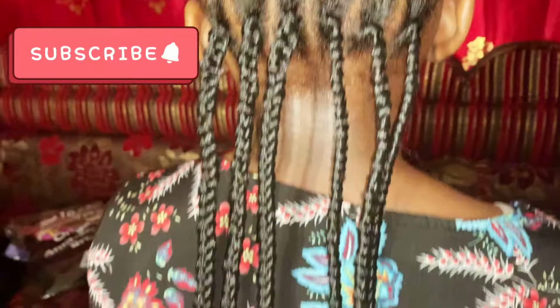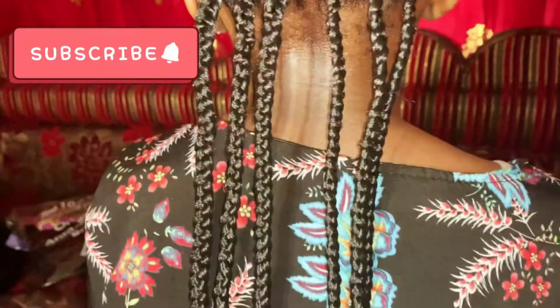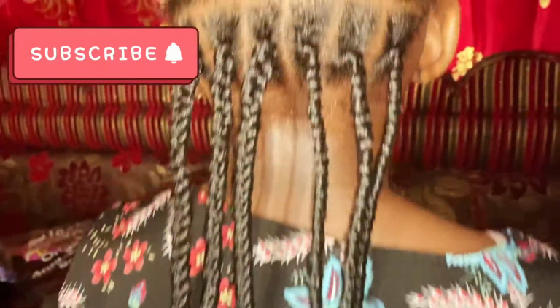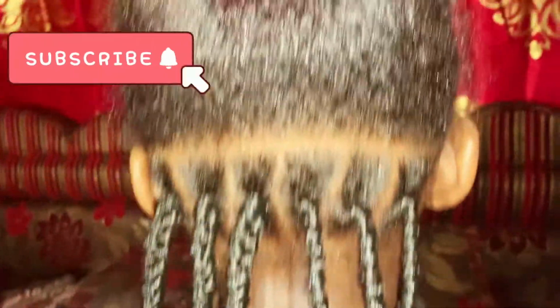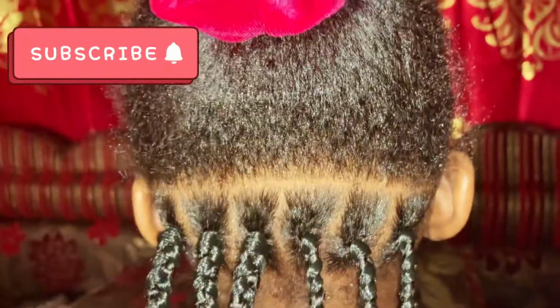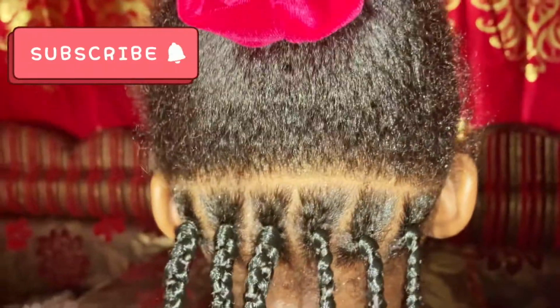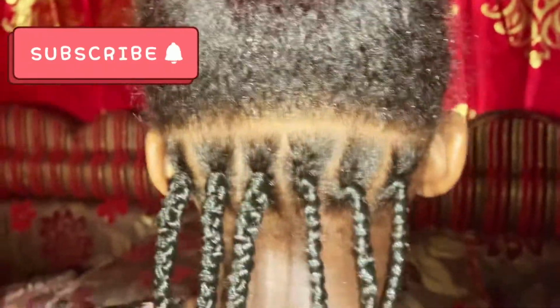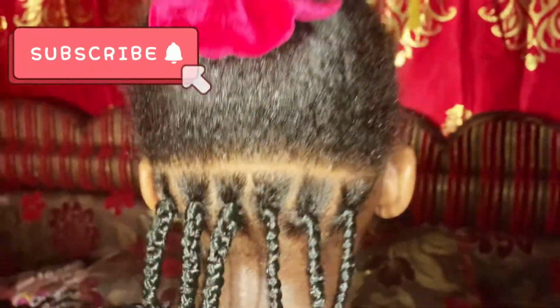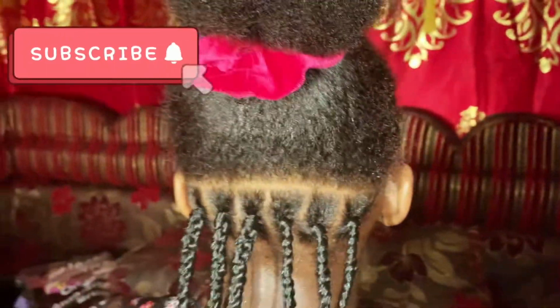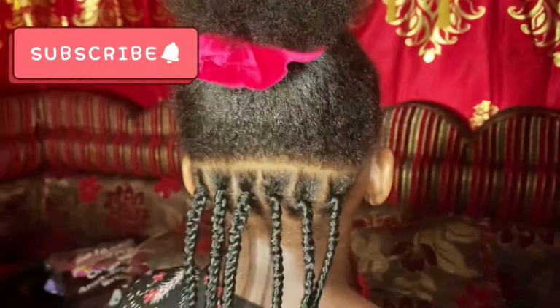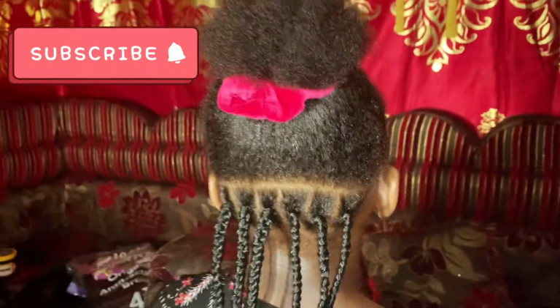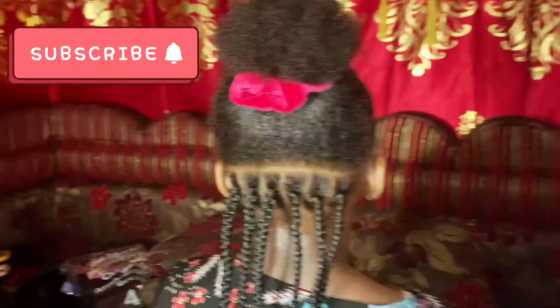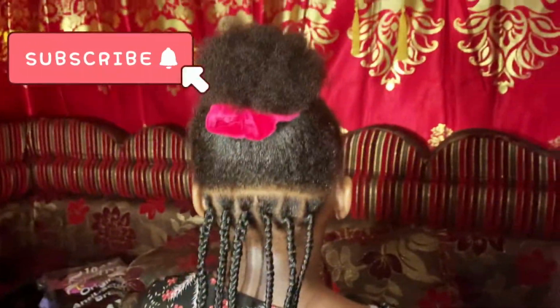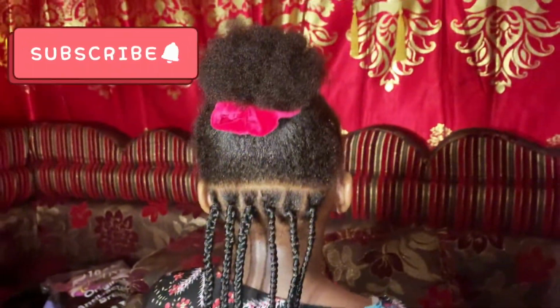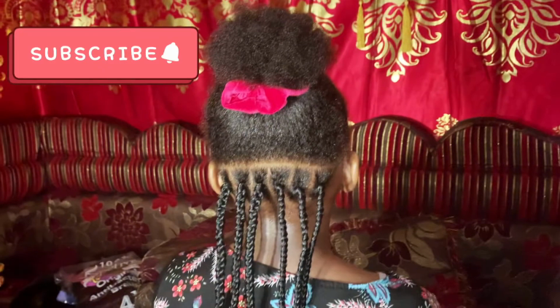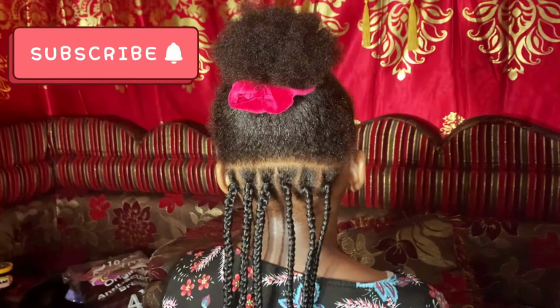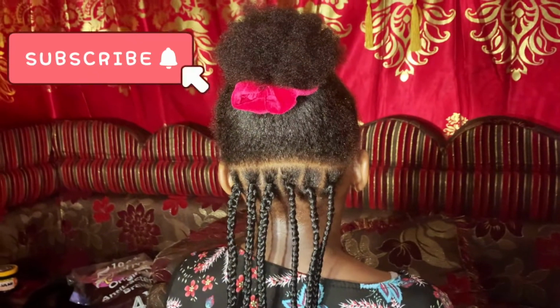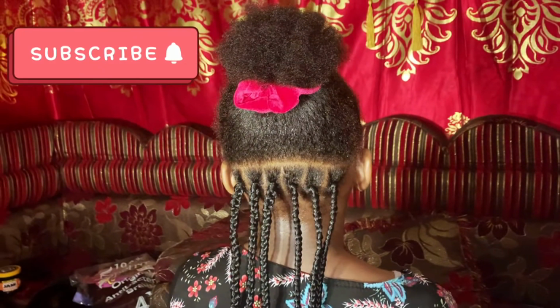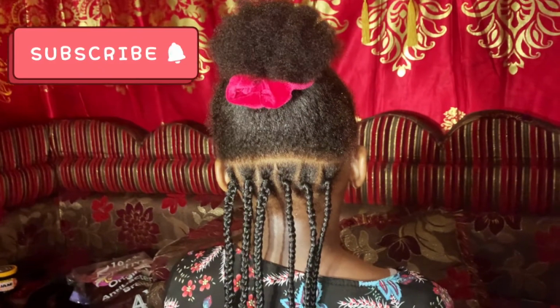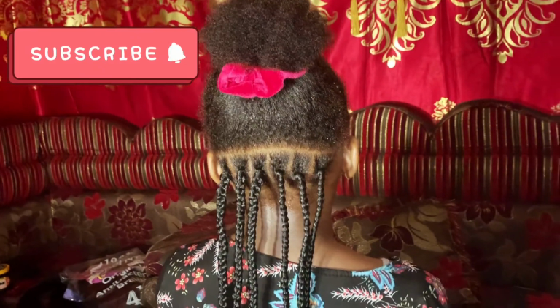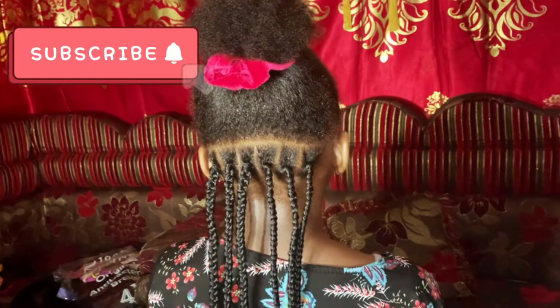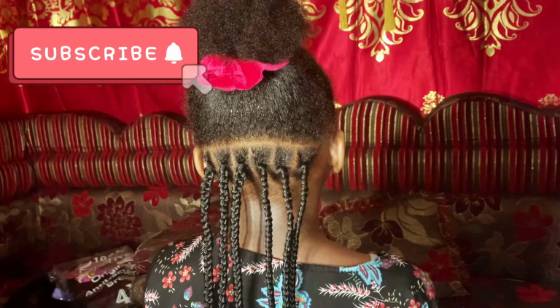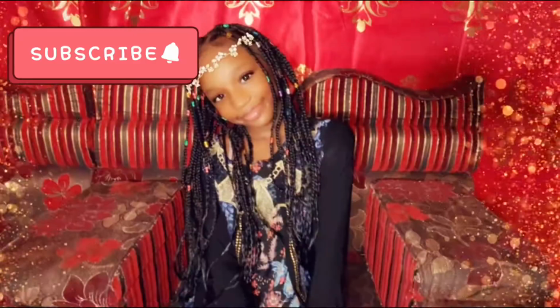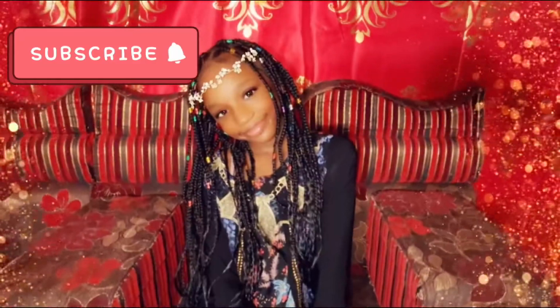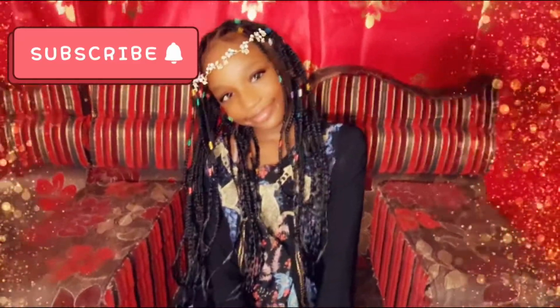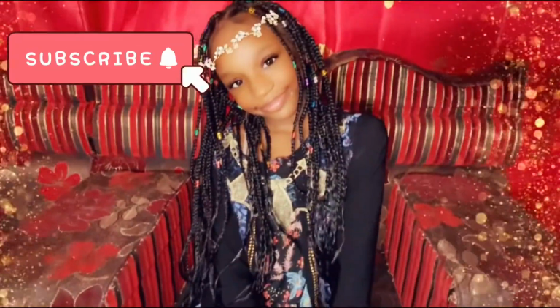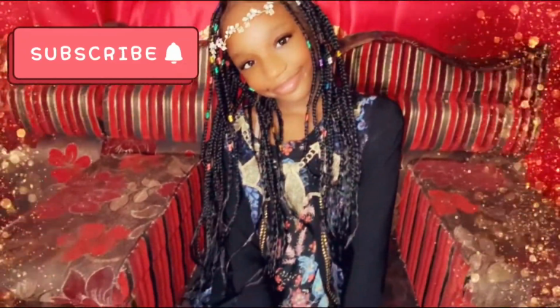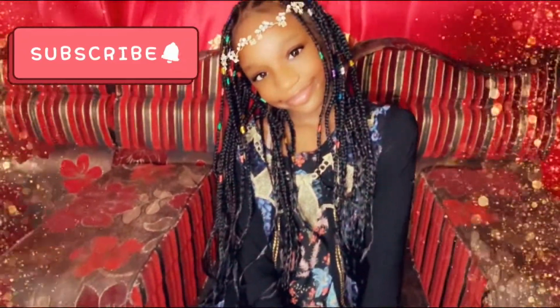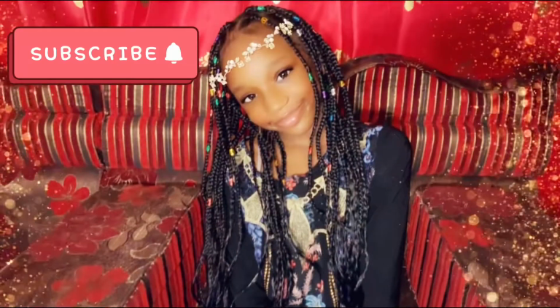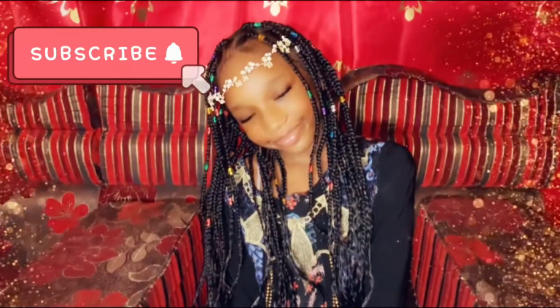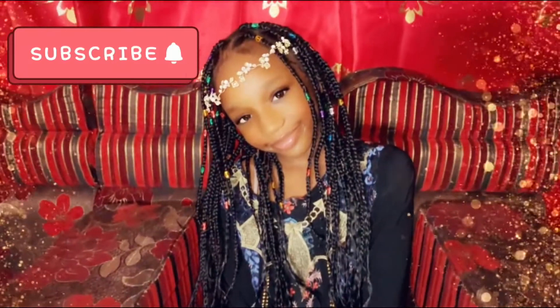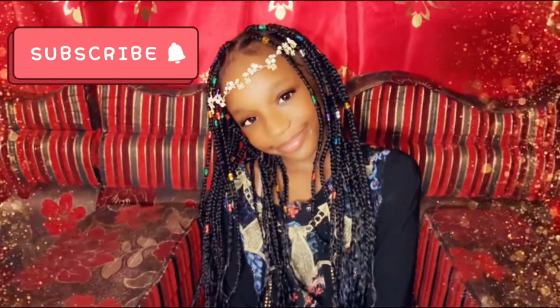Guys, isn't this beautiful? This is just the beginning. Masha Allah, this is the finished touch!